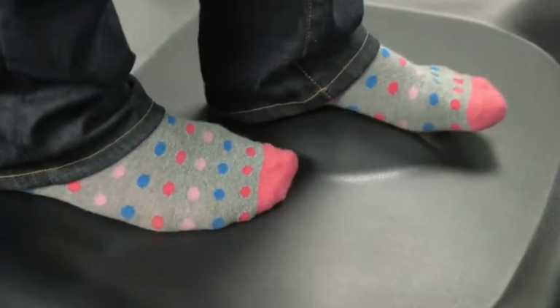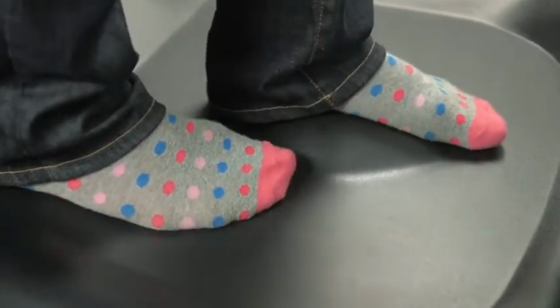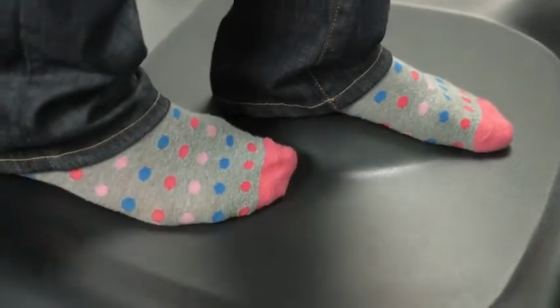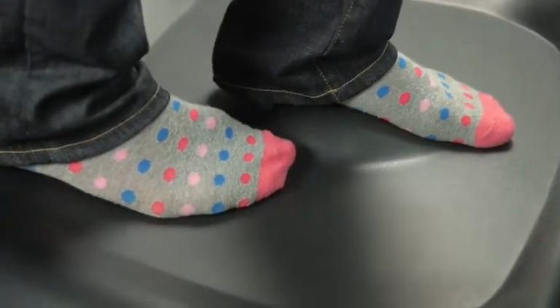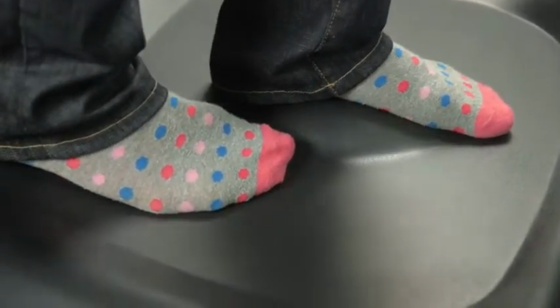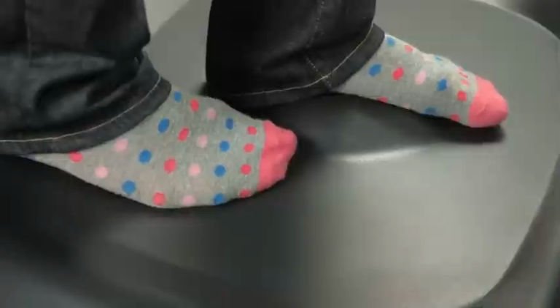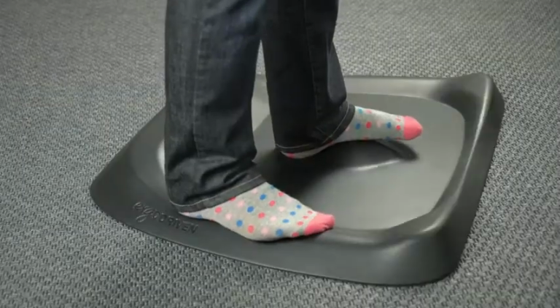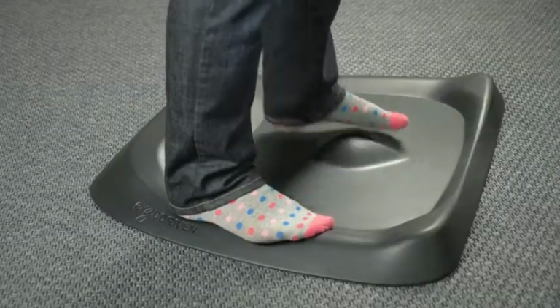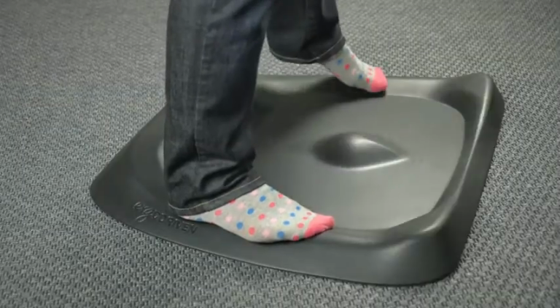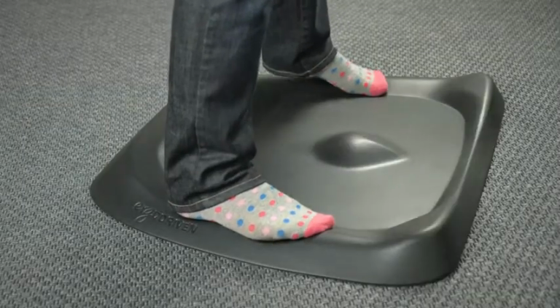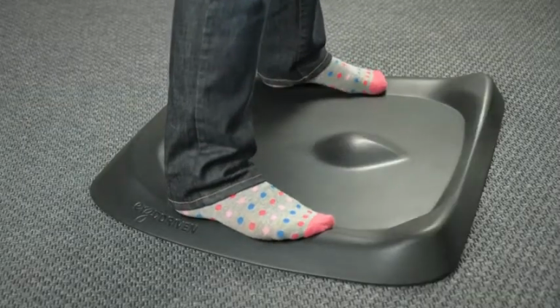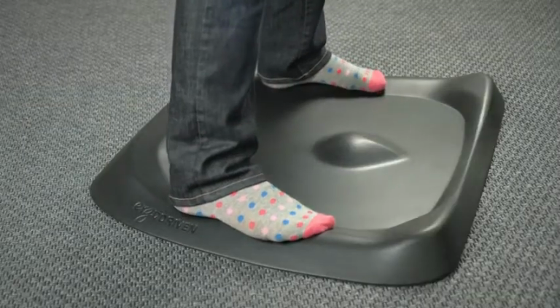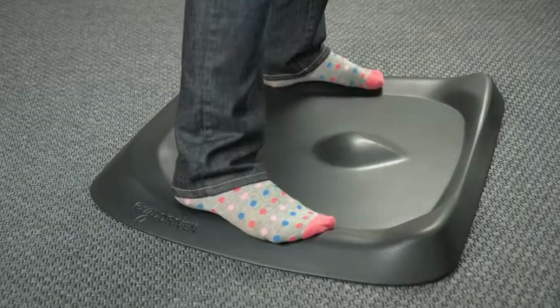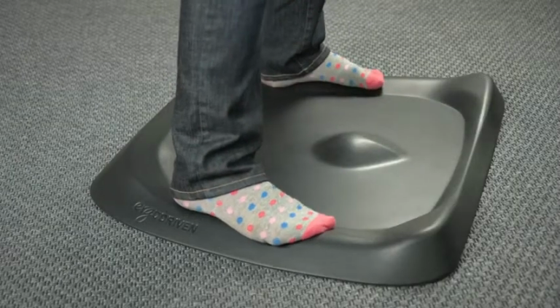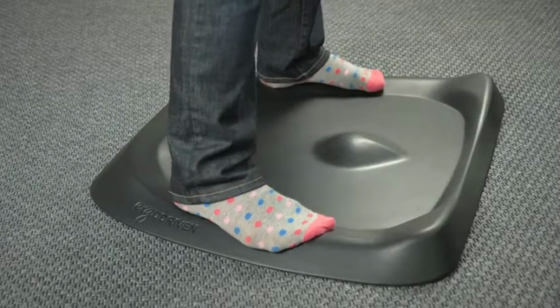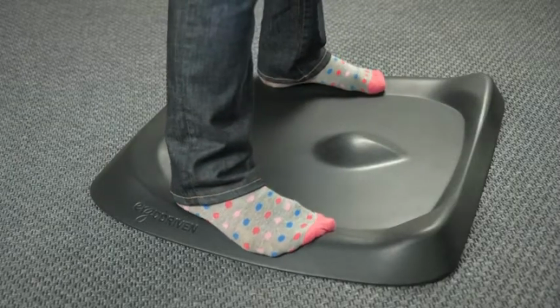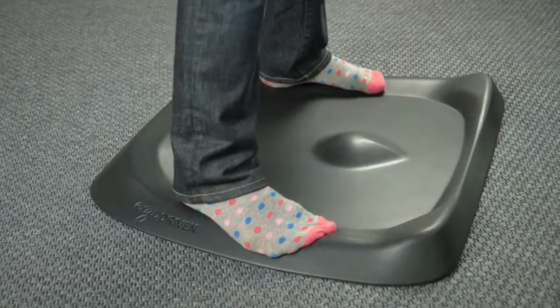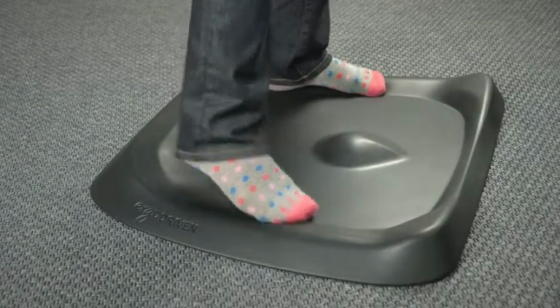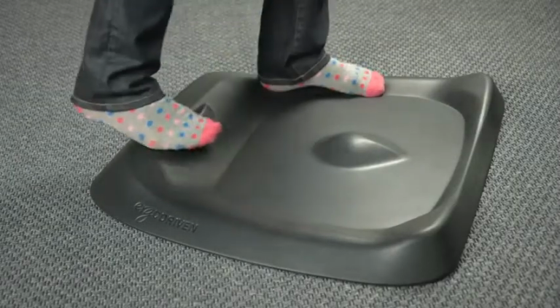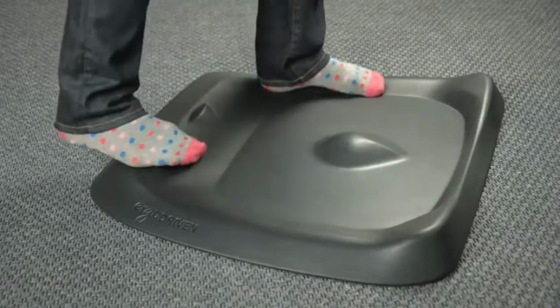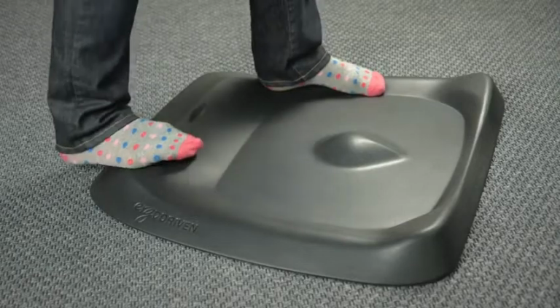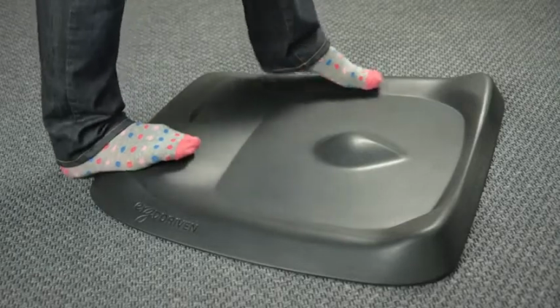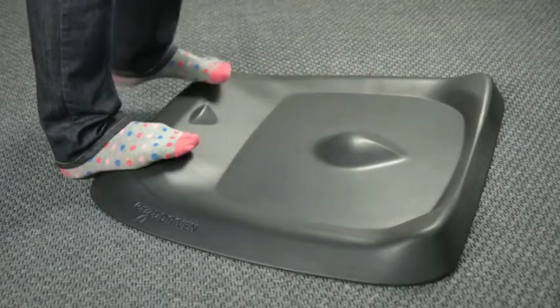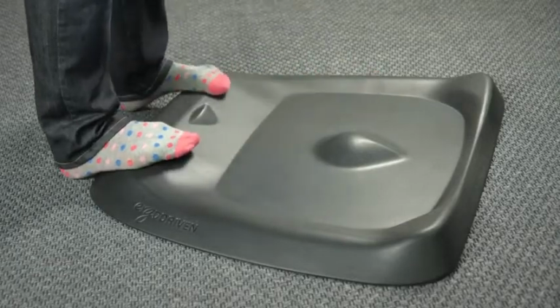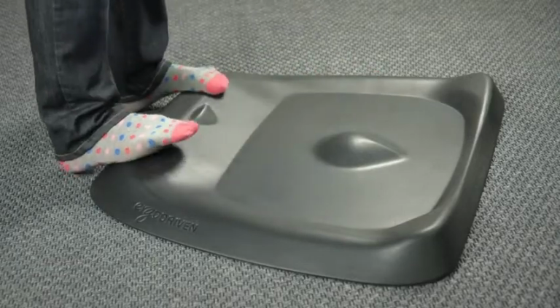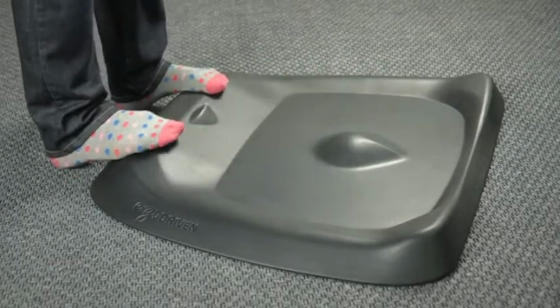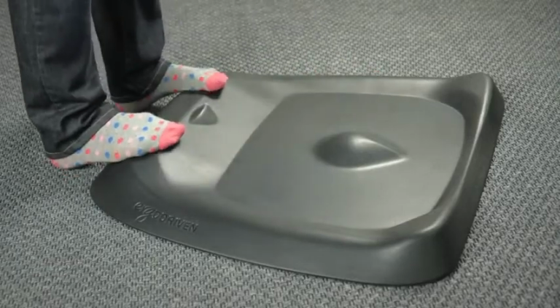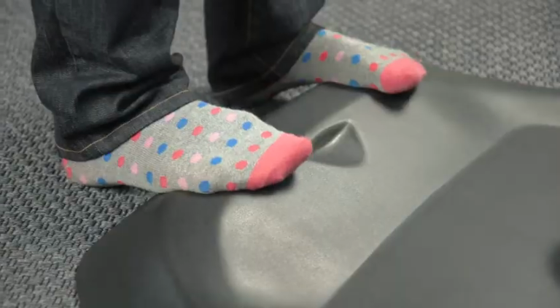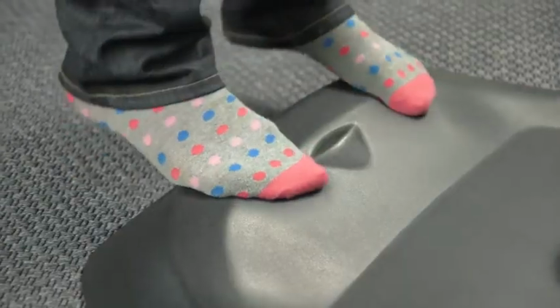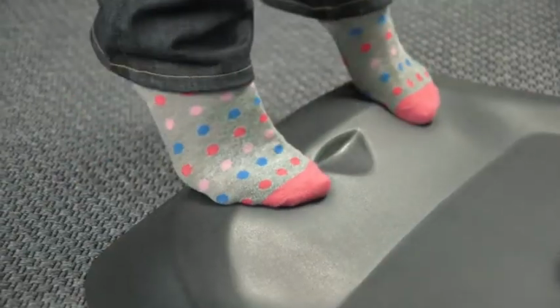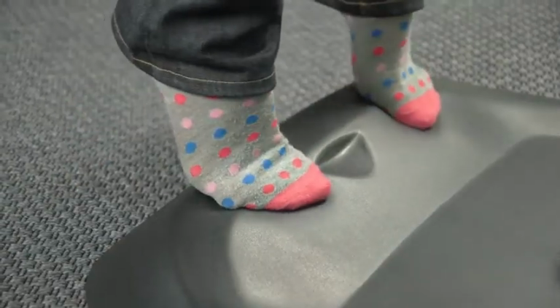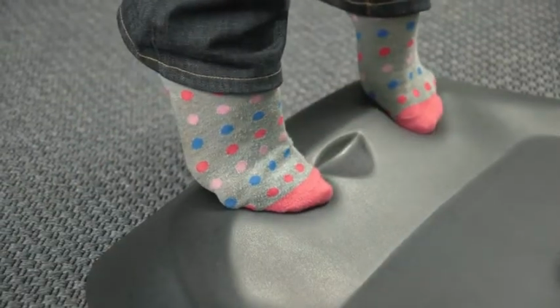The thicker side rails provide variations in ankle position and cushioning. And that raised rear surface provides a deep calf stretch — you can even raise your heels by flexing your calves to really recharge your legs.